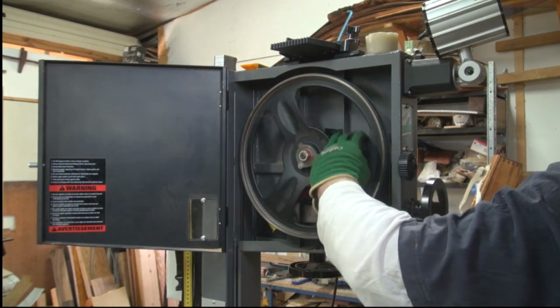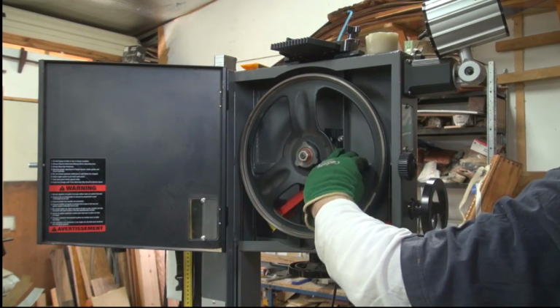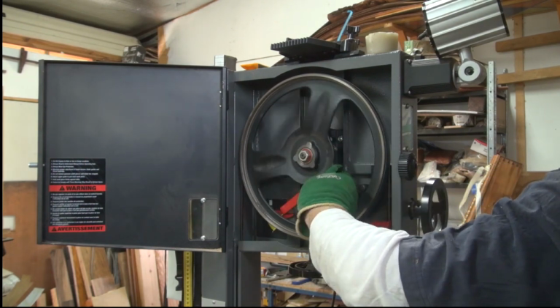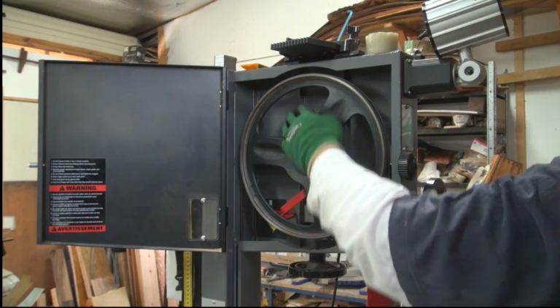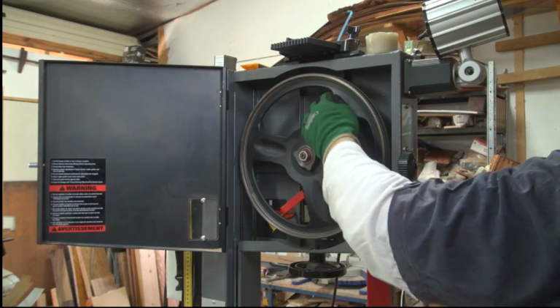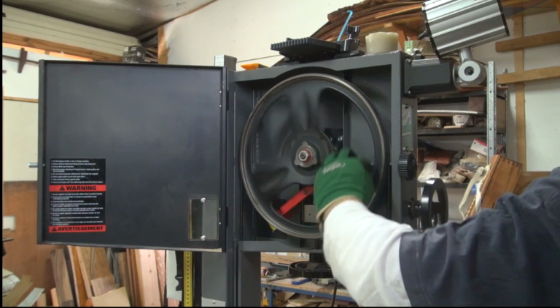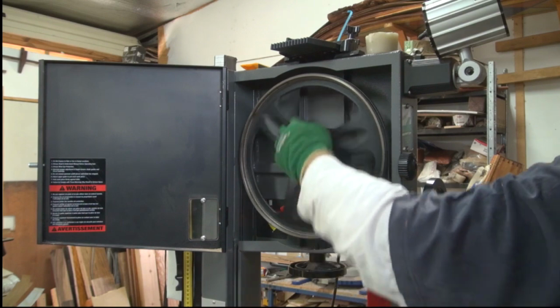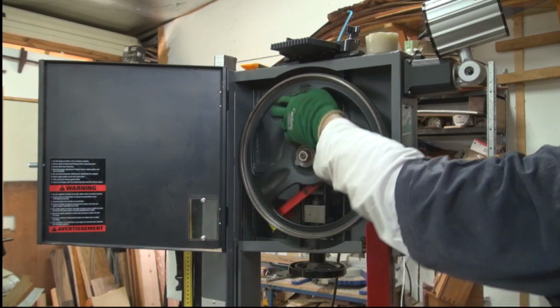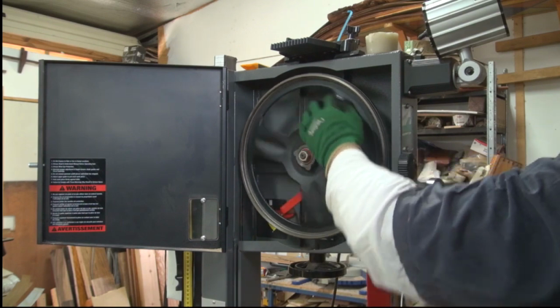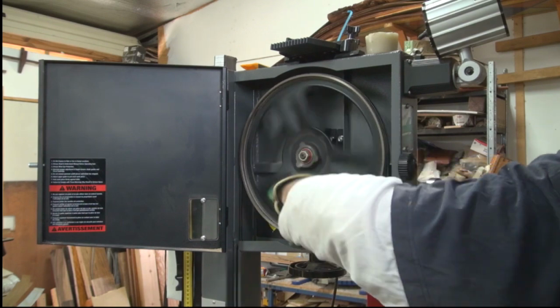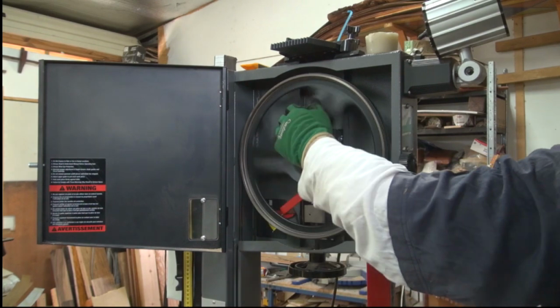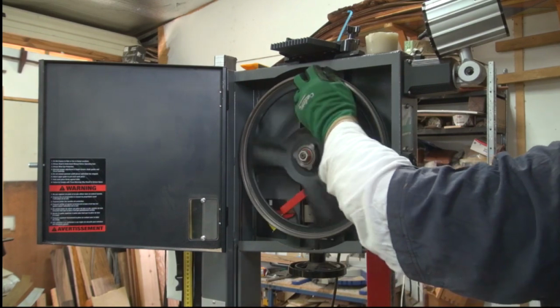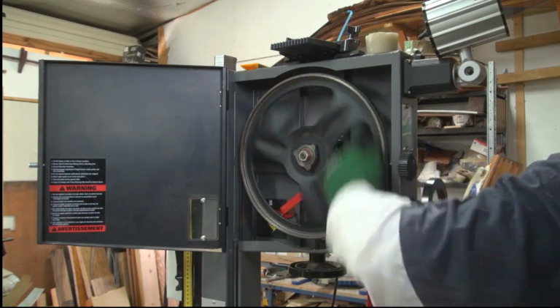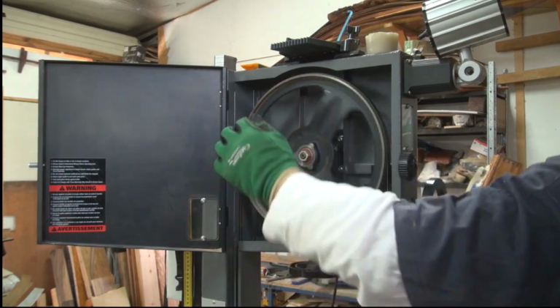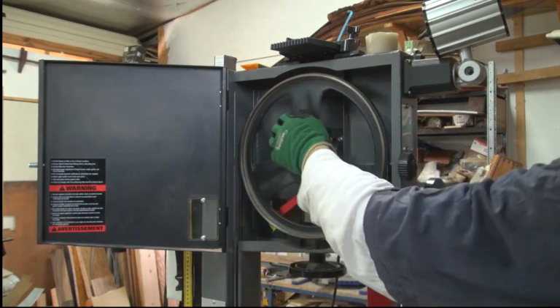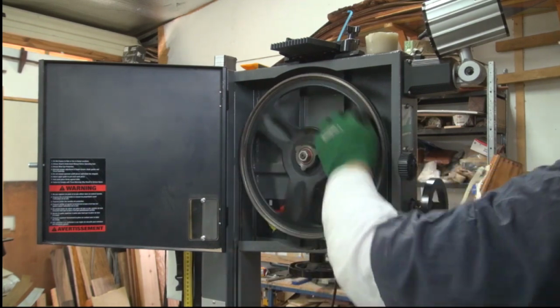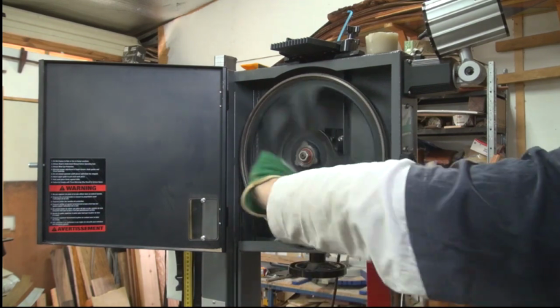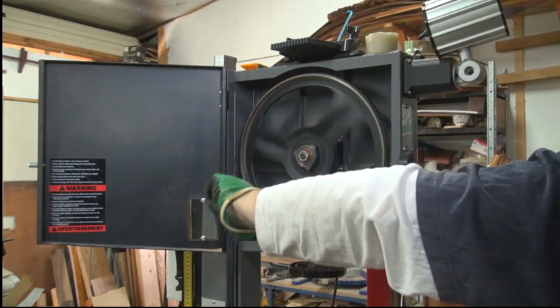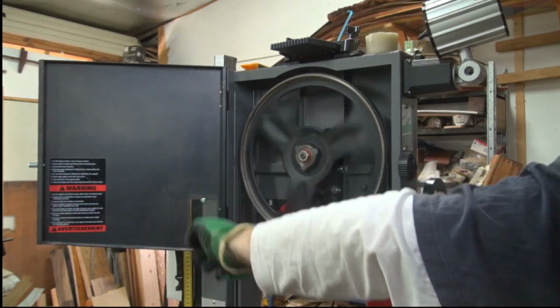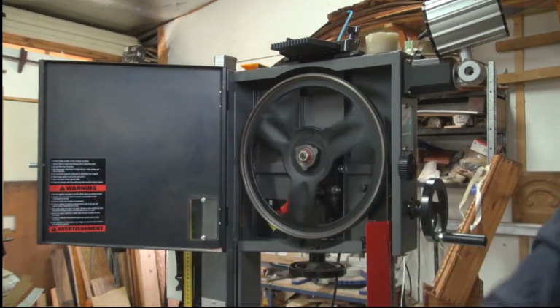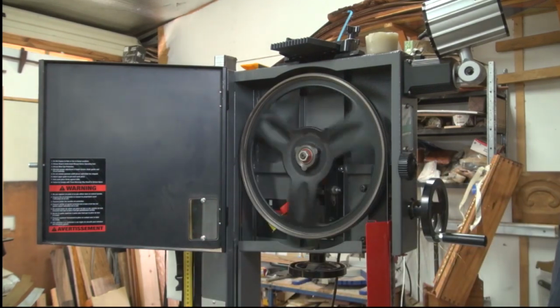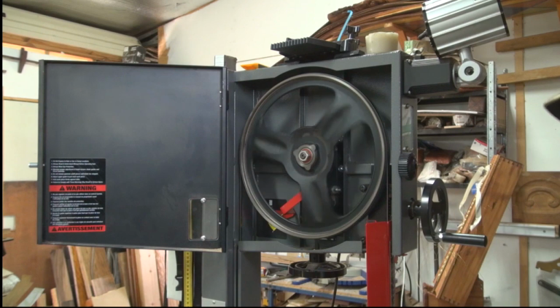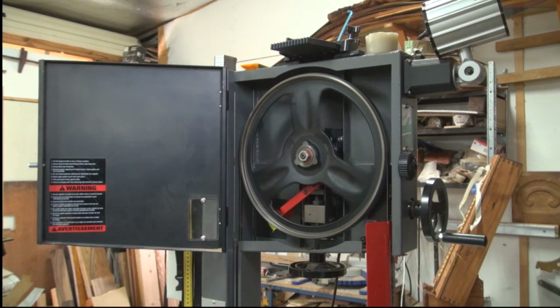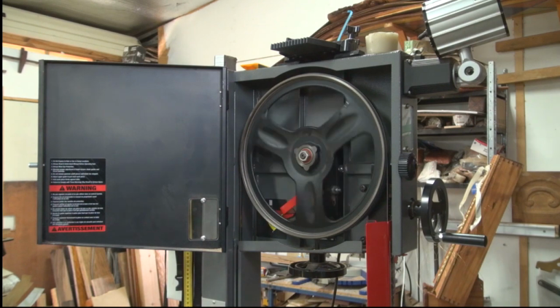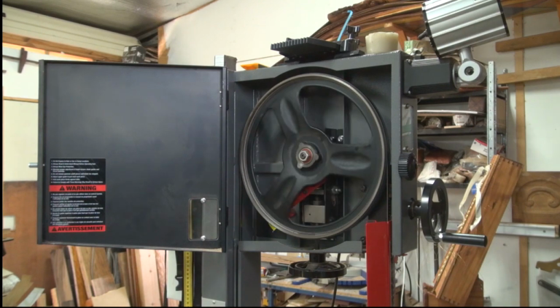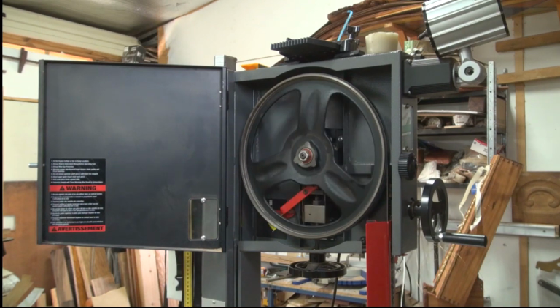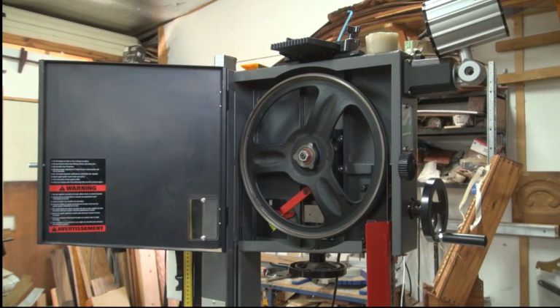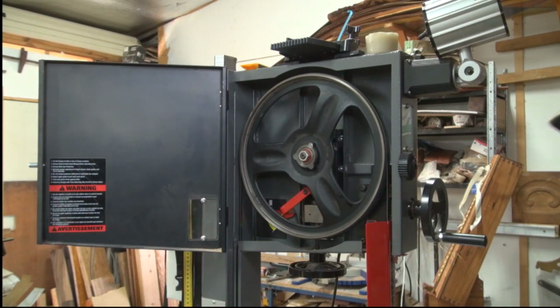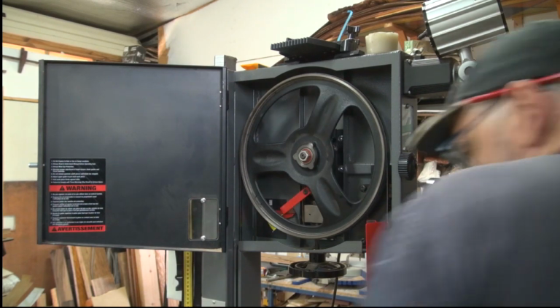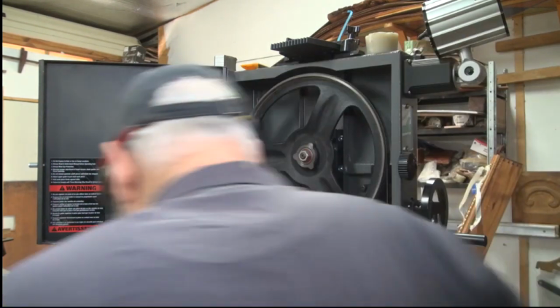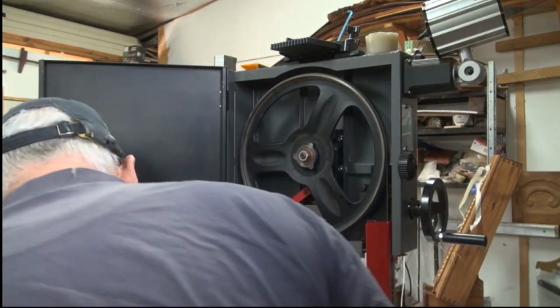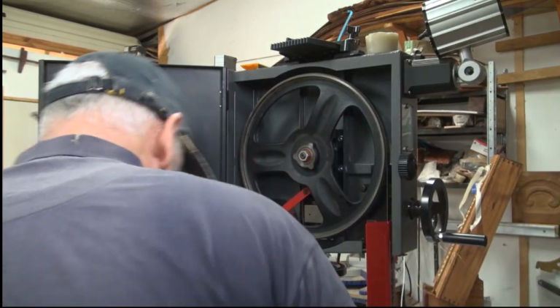I'm just seeing if I can centralise this blade. Here it comes. And there we go, all done.